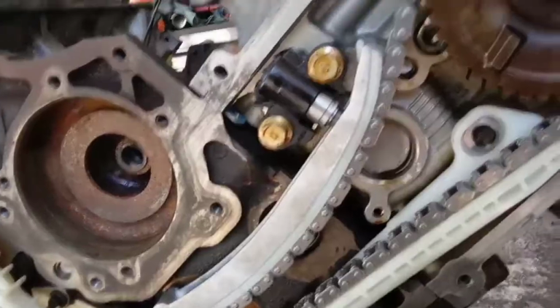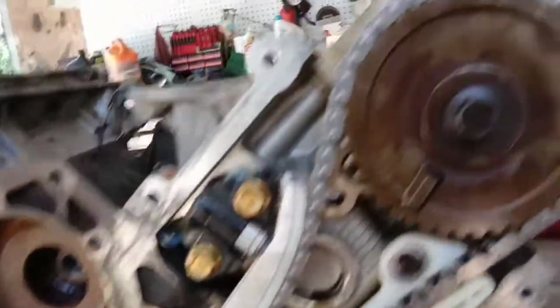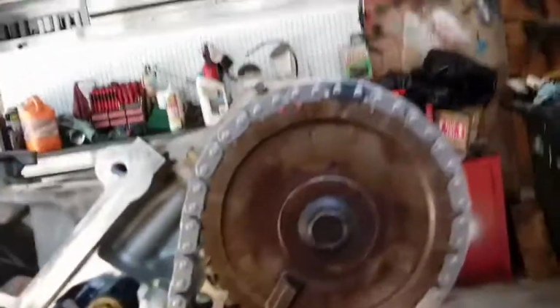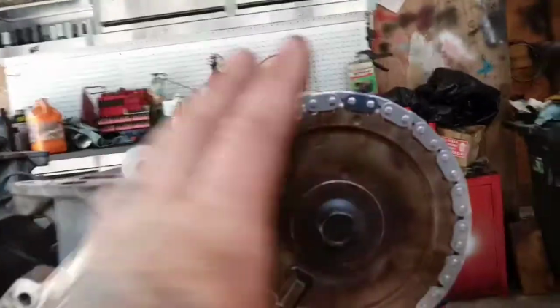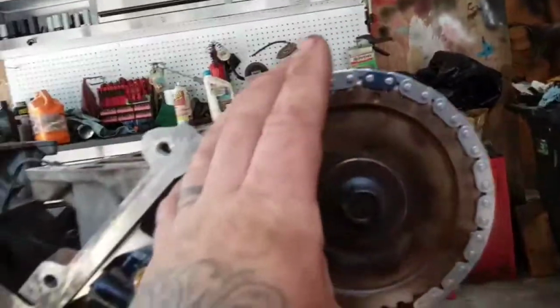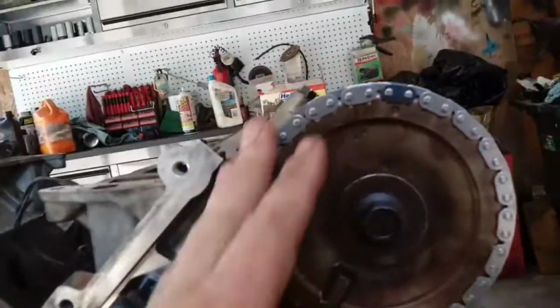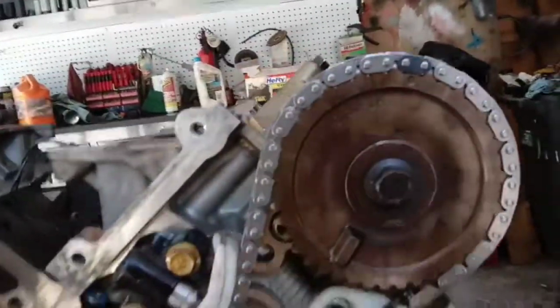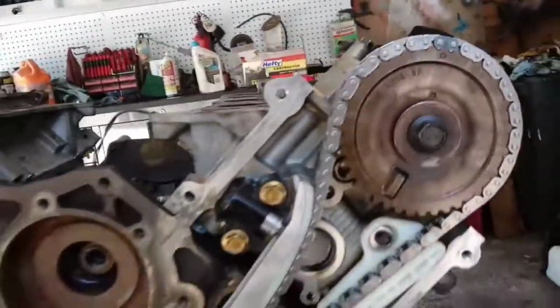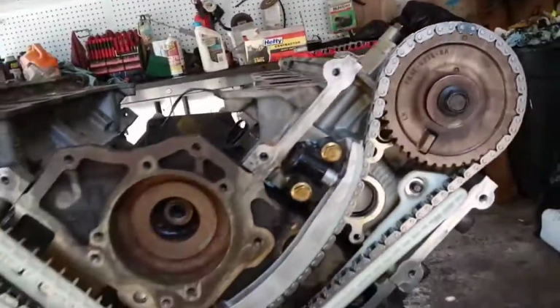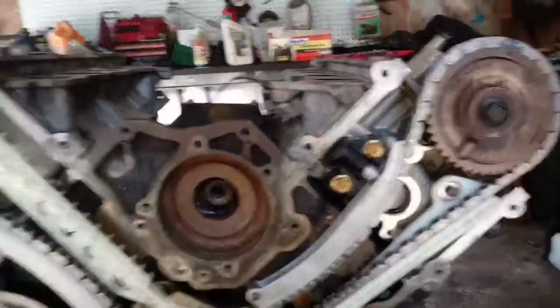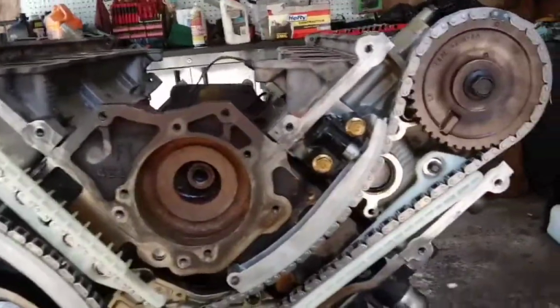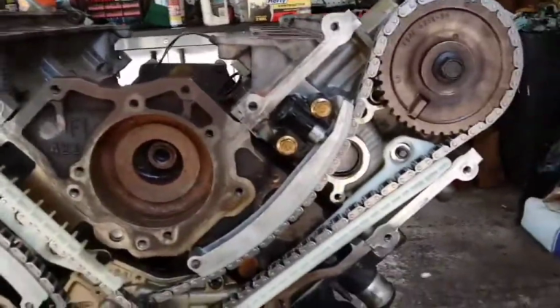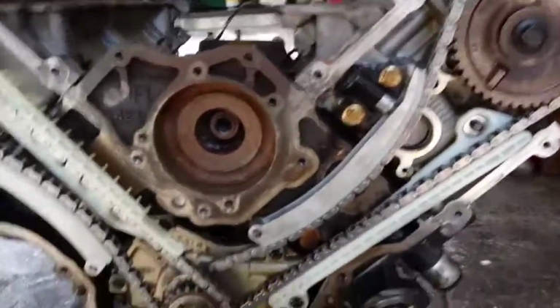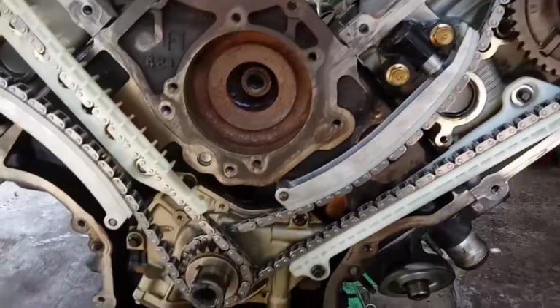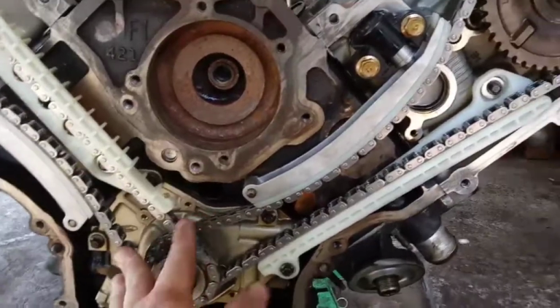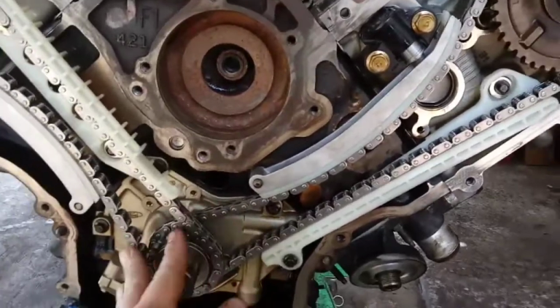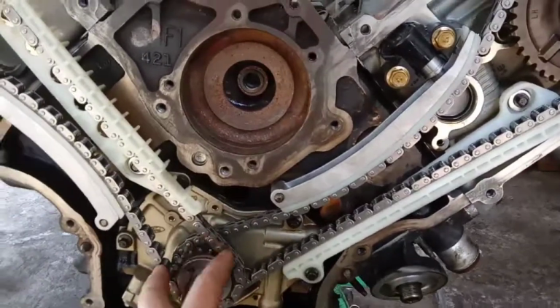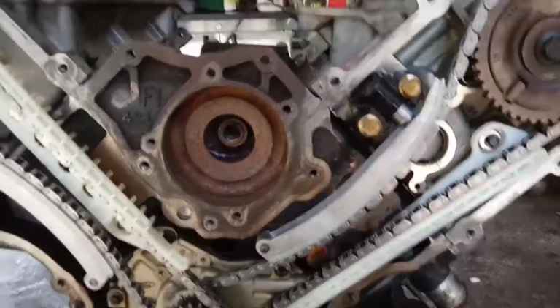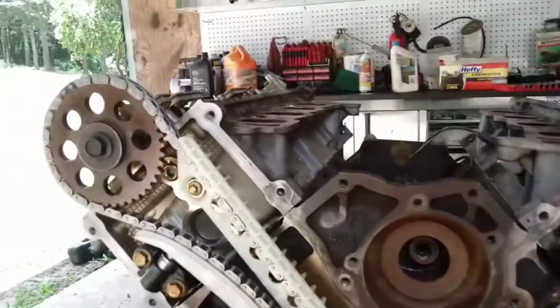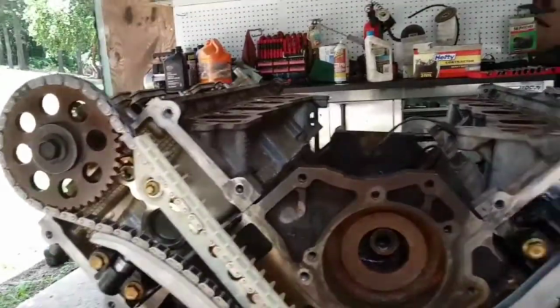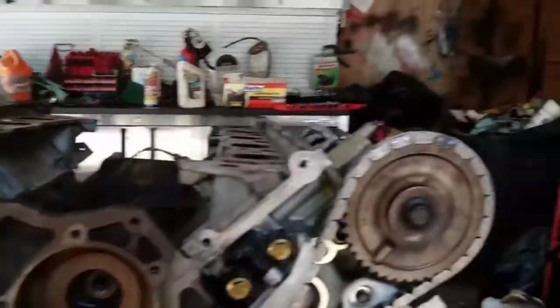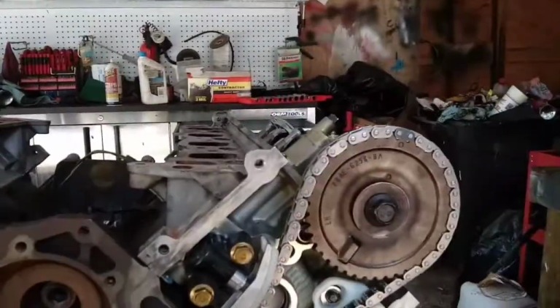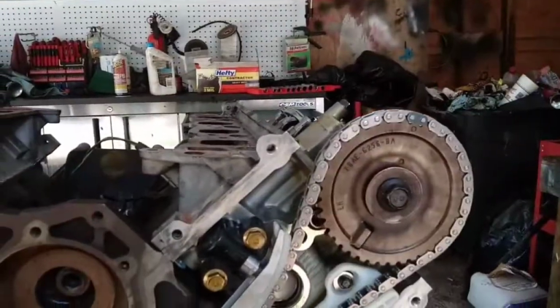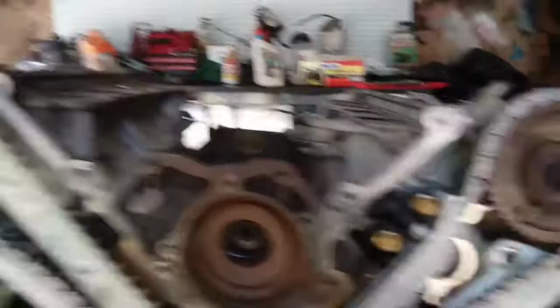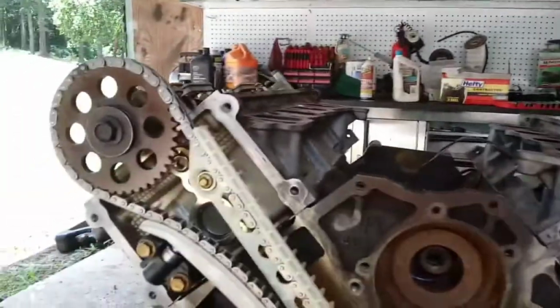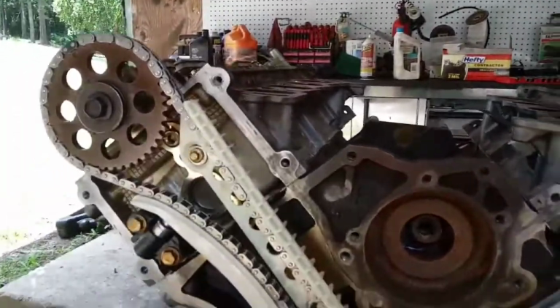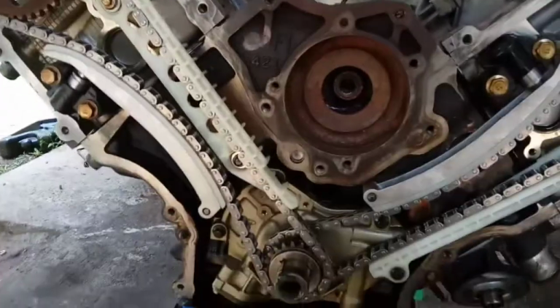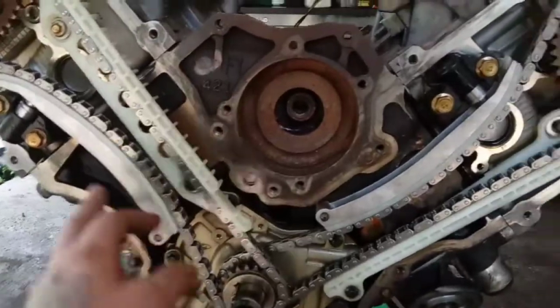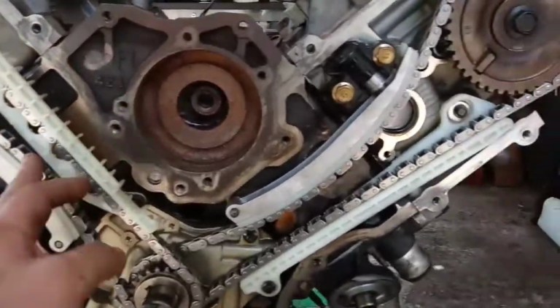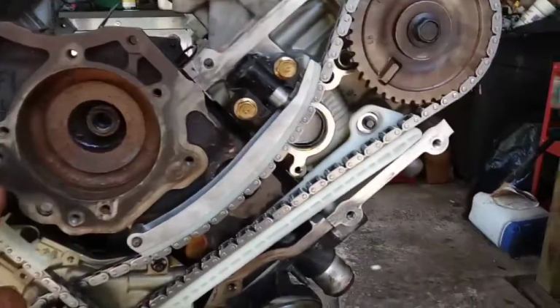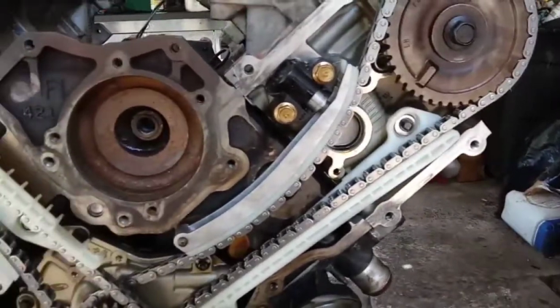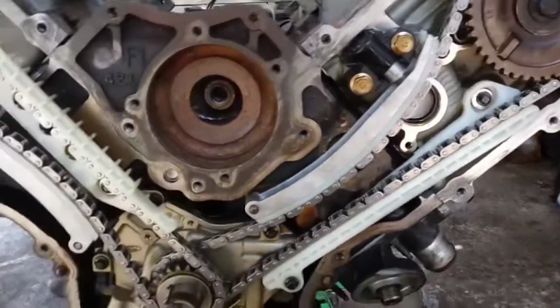Now, if you're just doing the timing and your timing chain isn't broke — if it's just worn out — you need to rotate this engine to get these timing marks in this exact location so that you can get this in and torque them down.